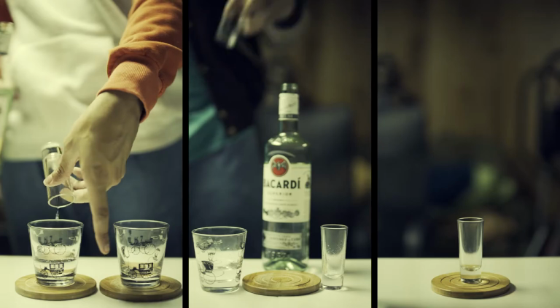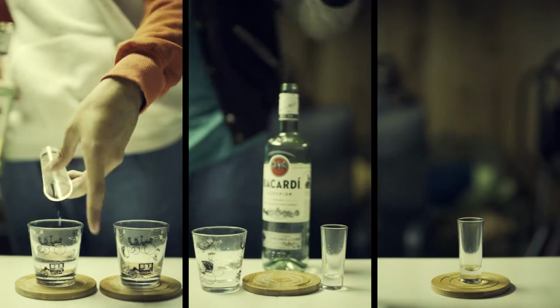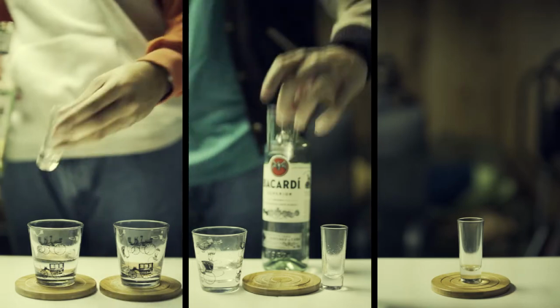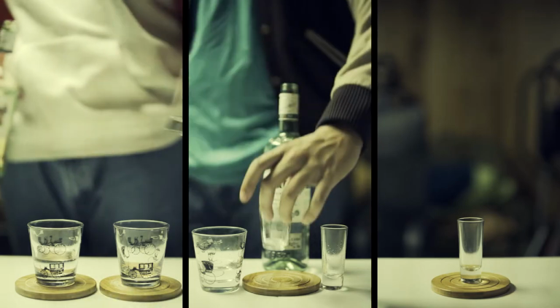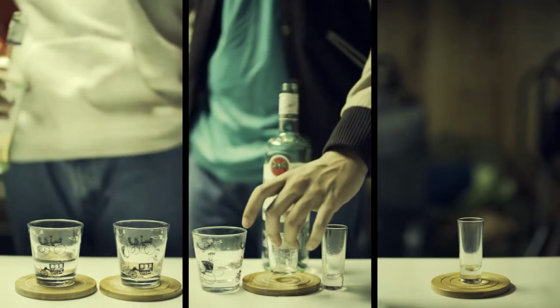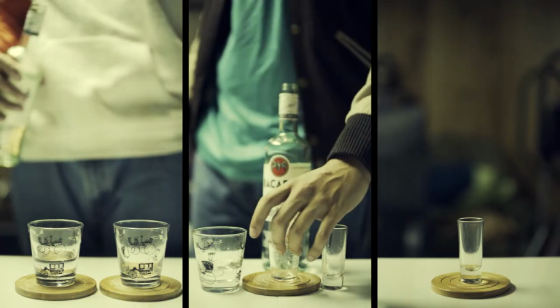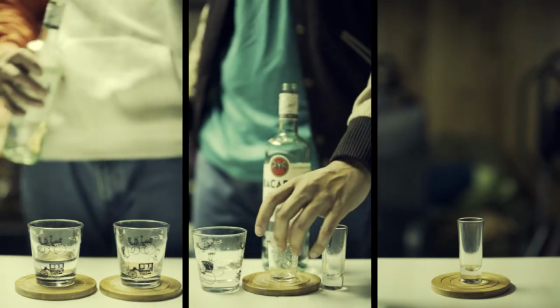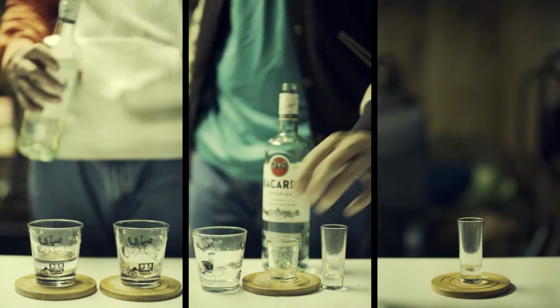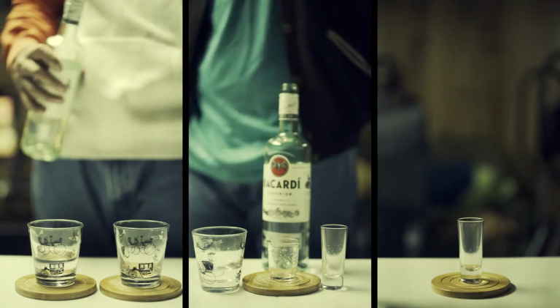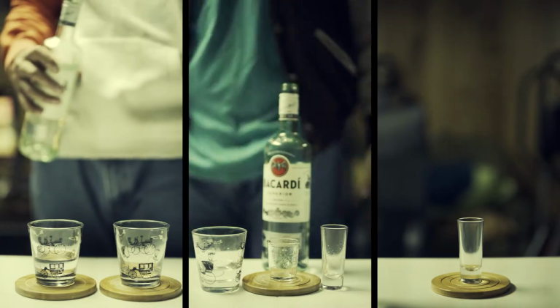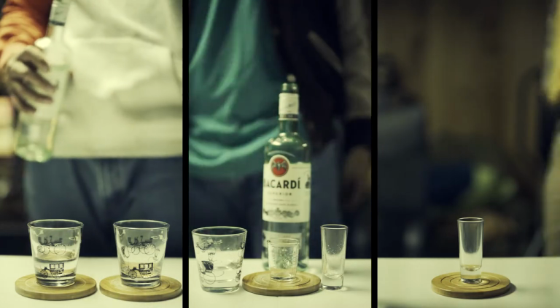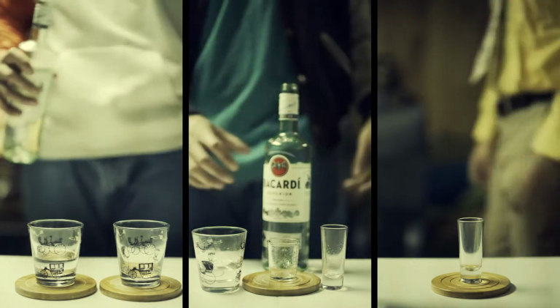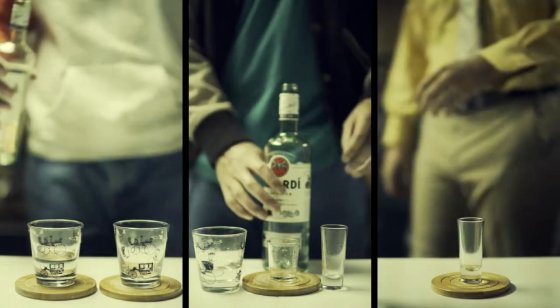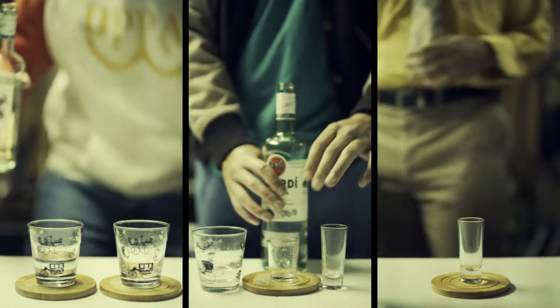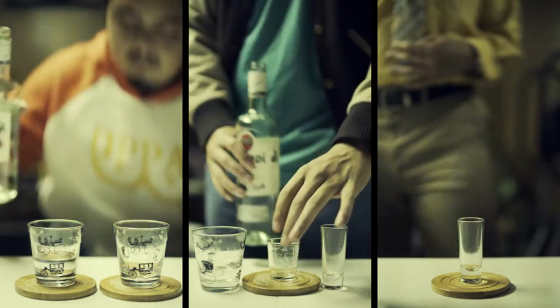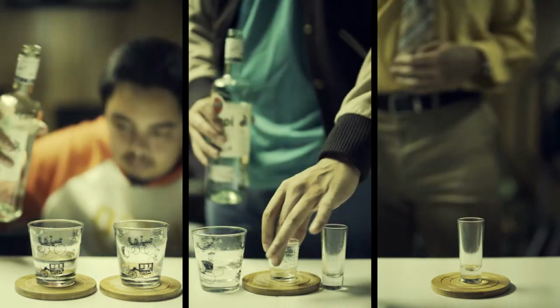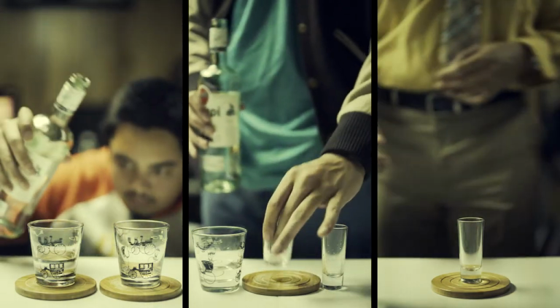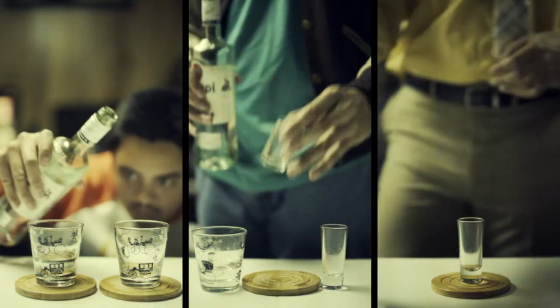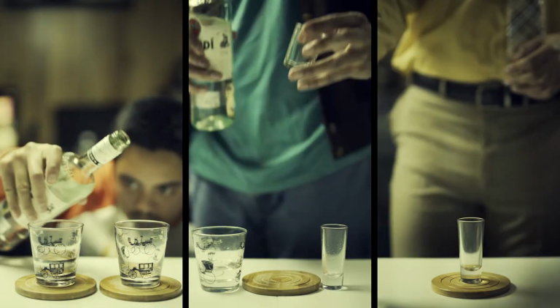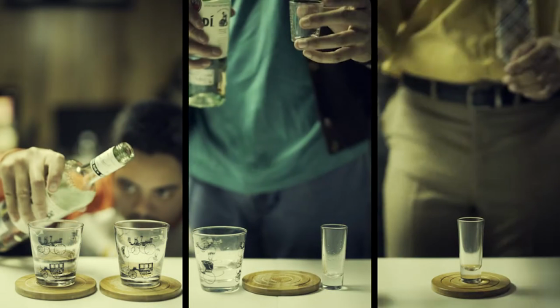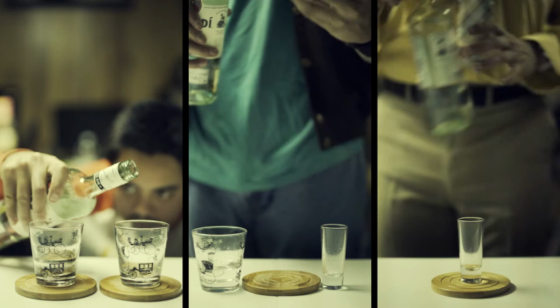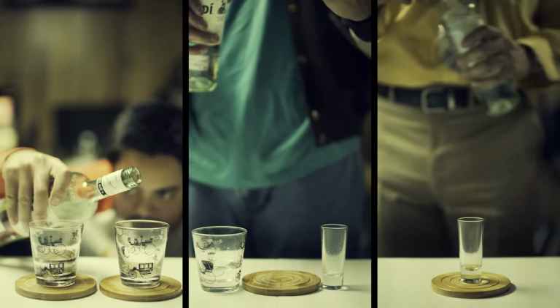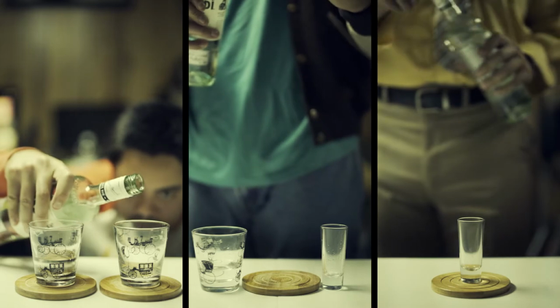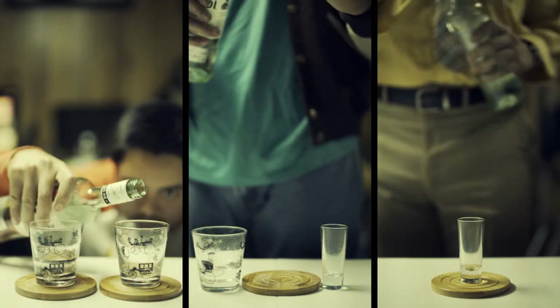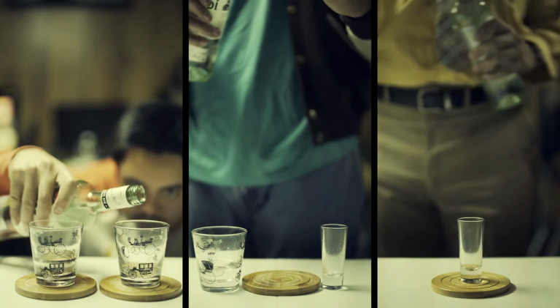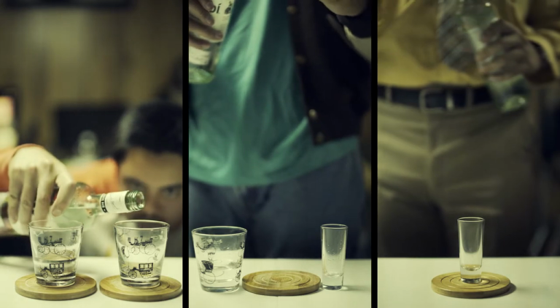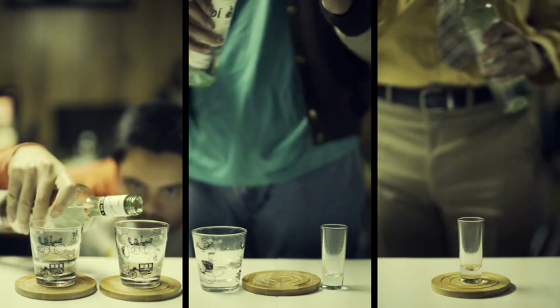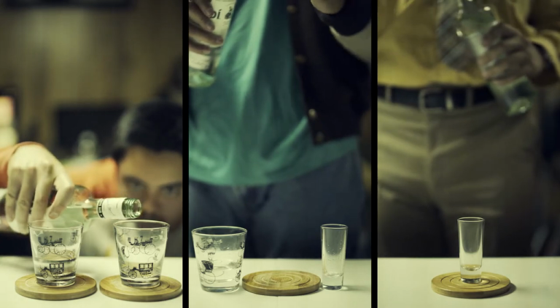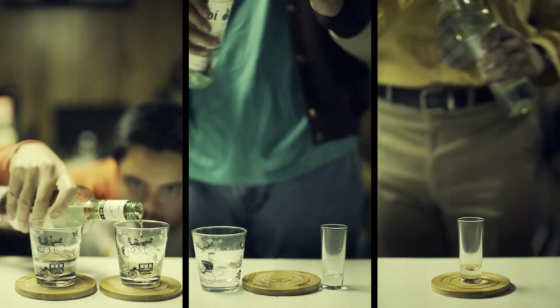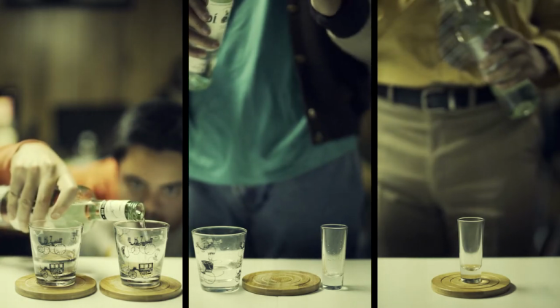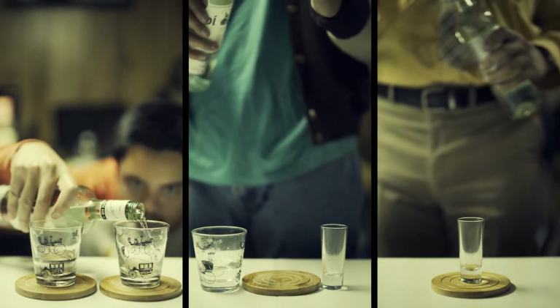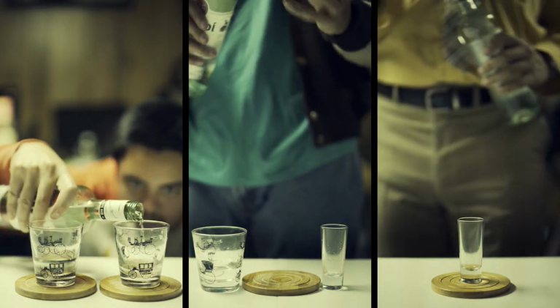Hey everyone, very visually complicated video to demonstrate the differences between measuring, free pouring, and nothing.